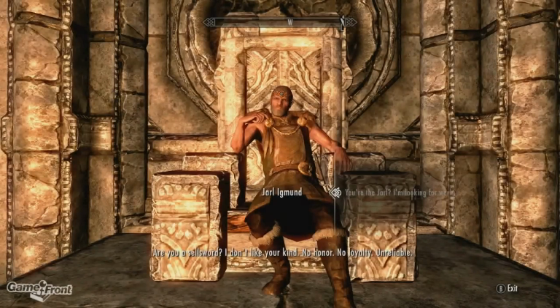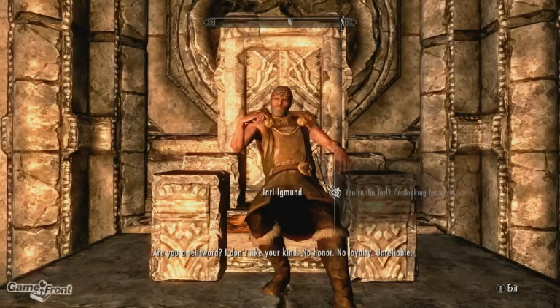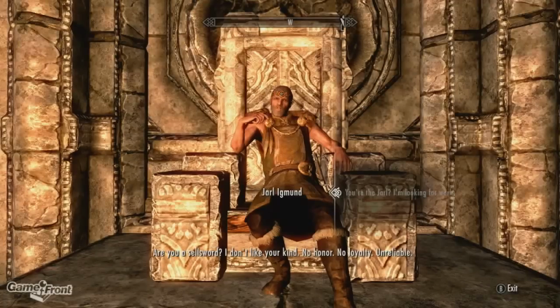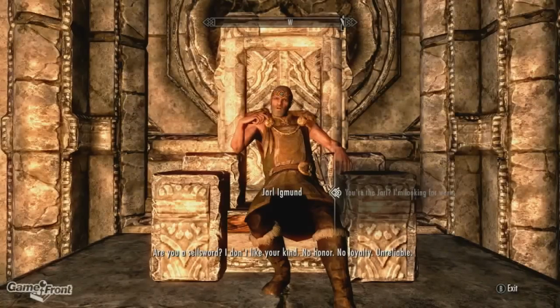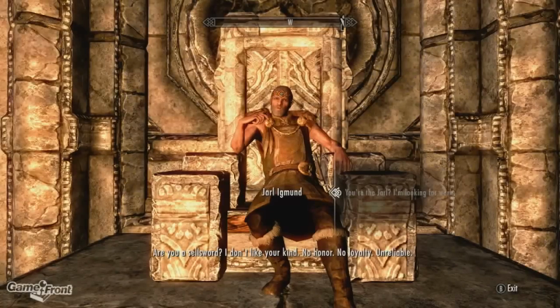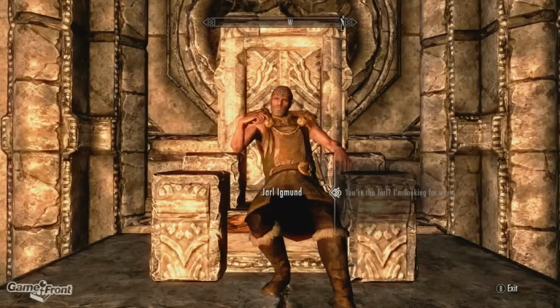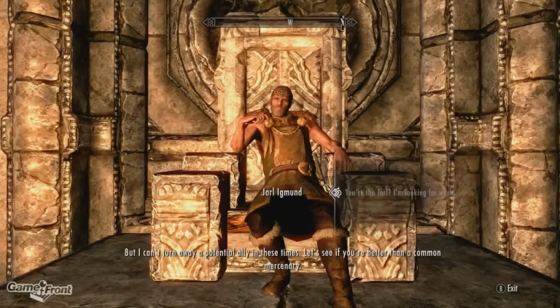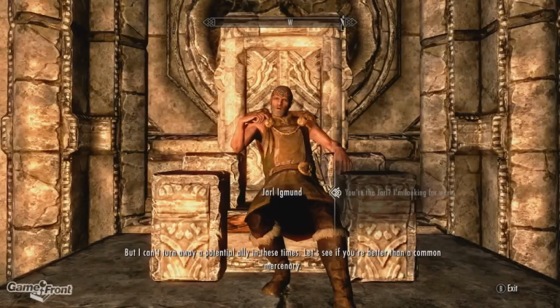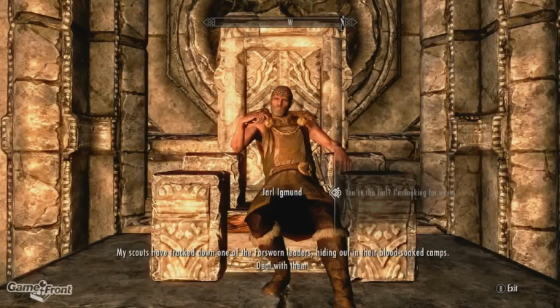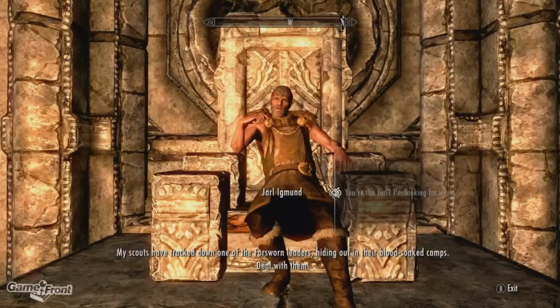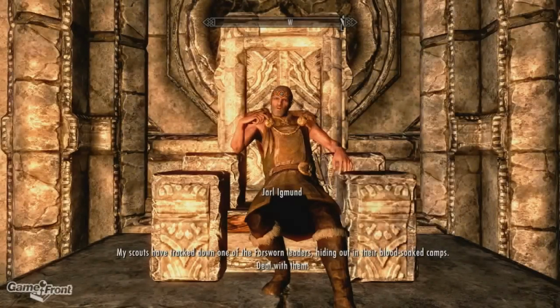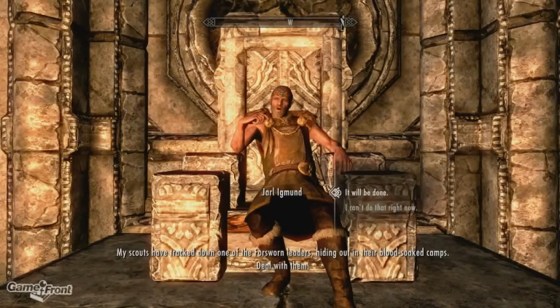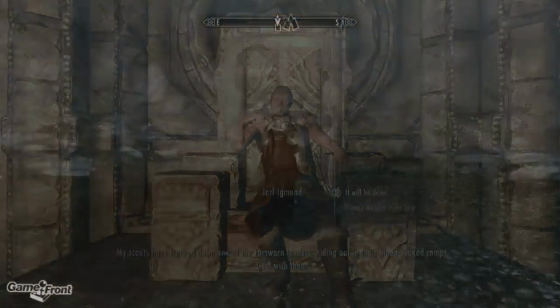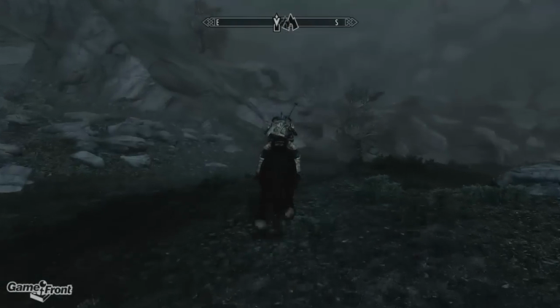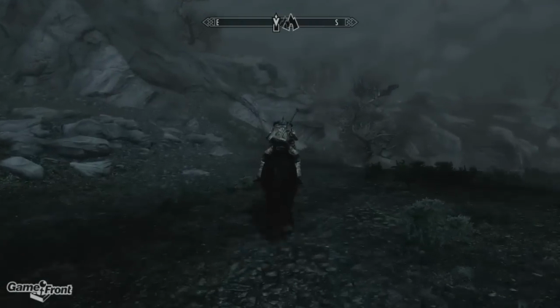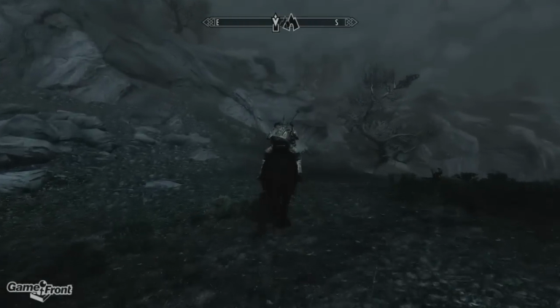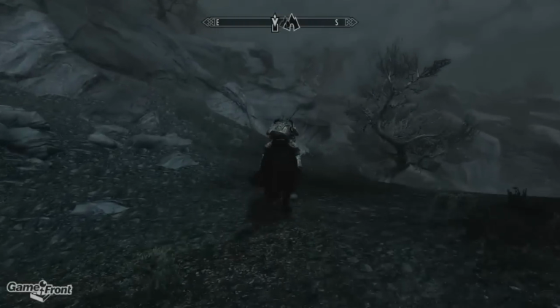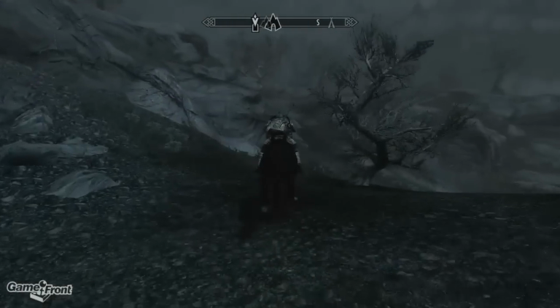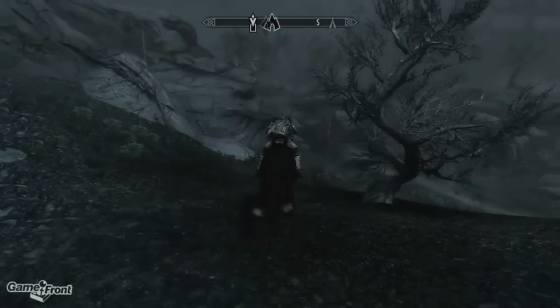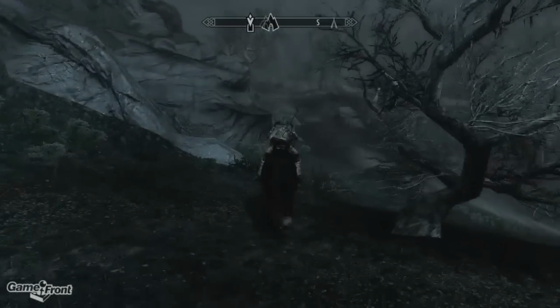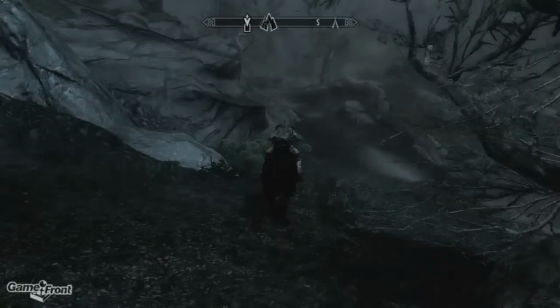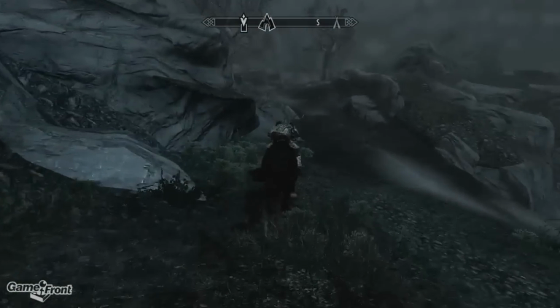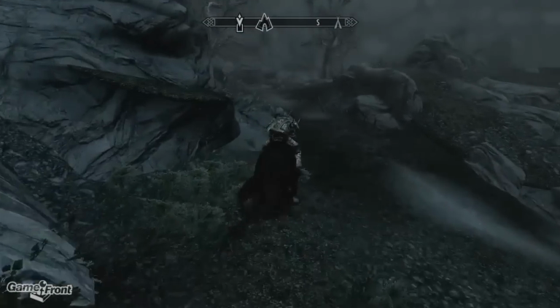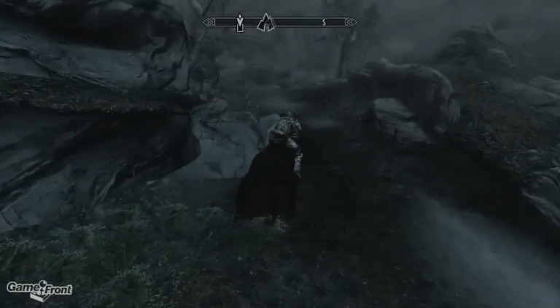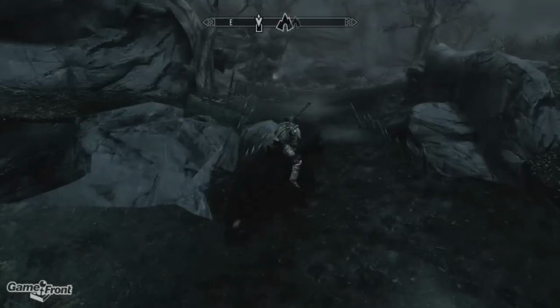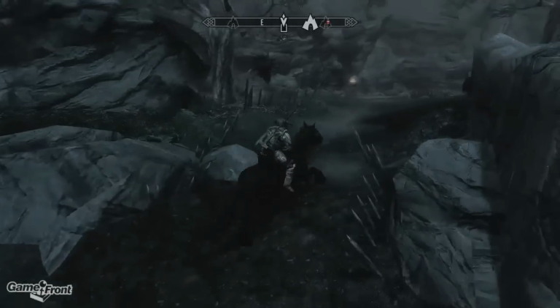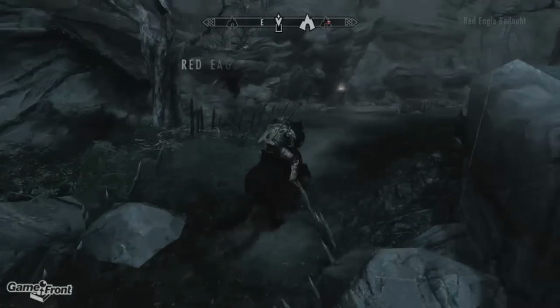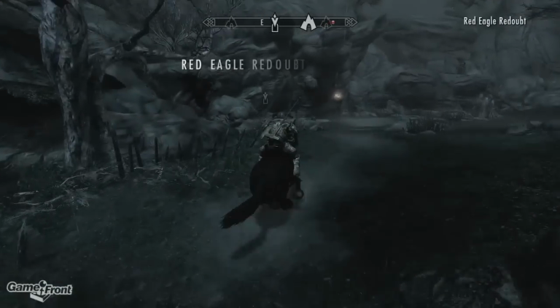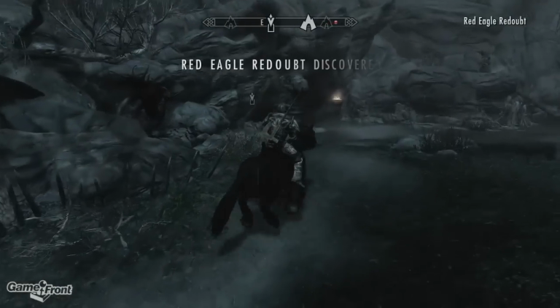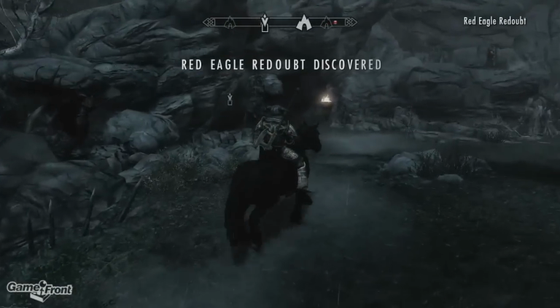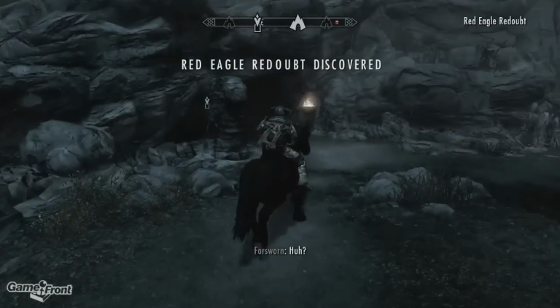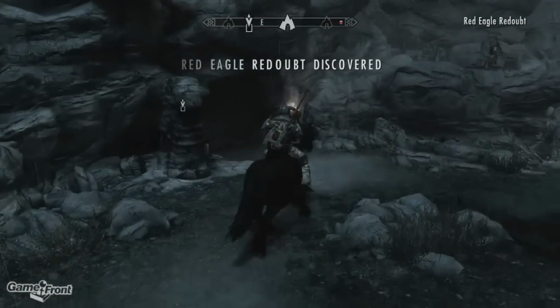Ask him for work and he'll send you on a quest to kill the leader of some Forsworn at Red Eagle Redoubt. Set your waypoint for the location, fast travel to the nearest discovered spot, and work your way toward the dungeon. Be careful of several traps along the way.